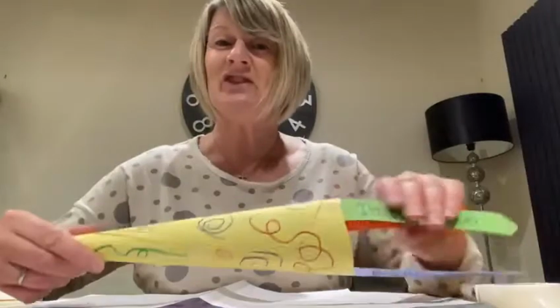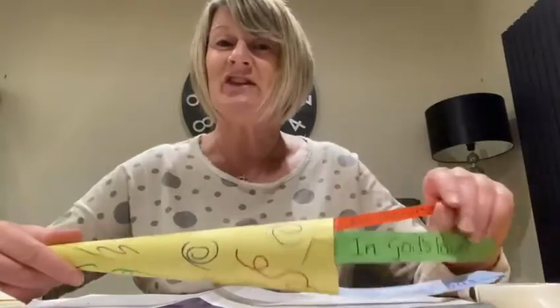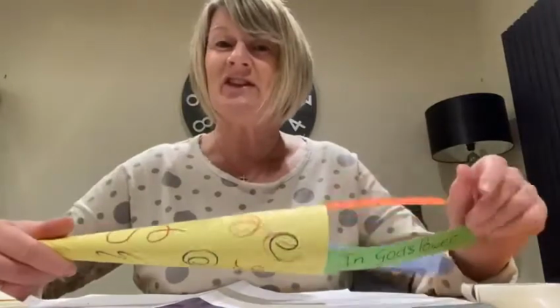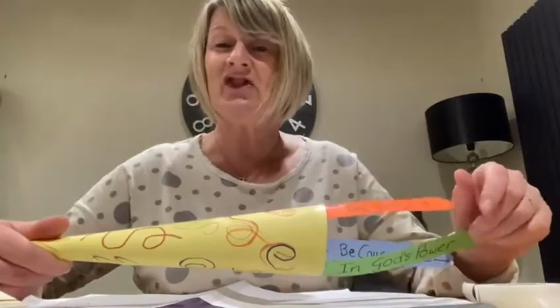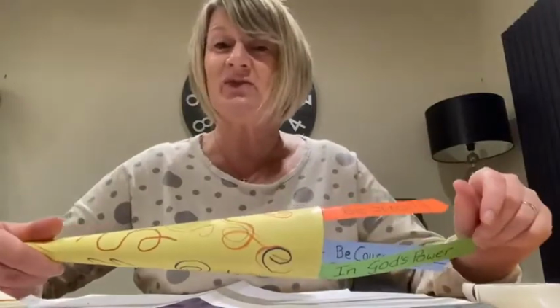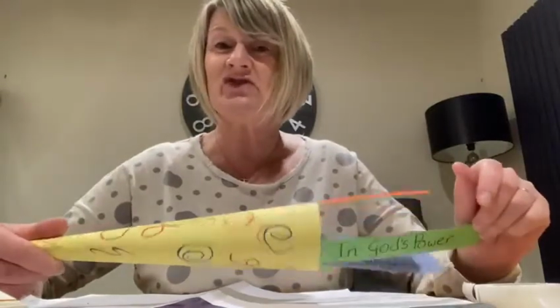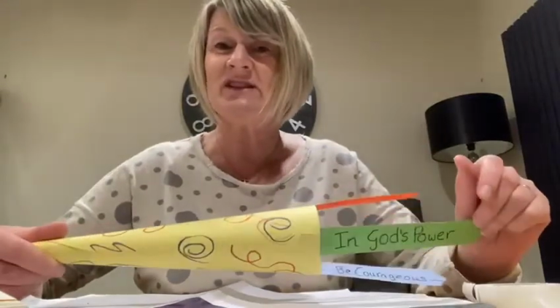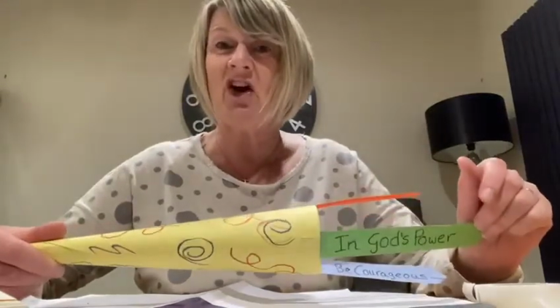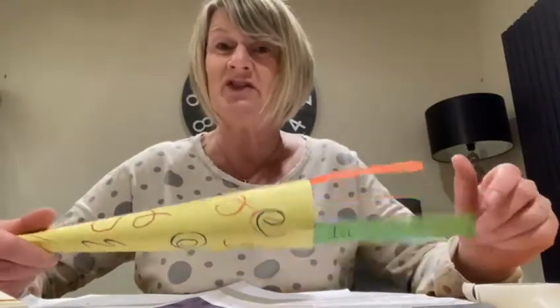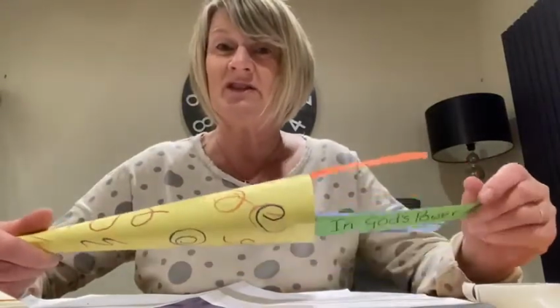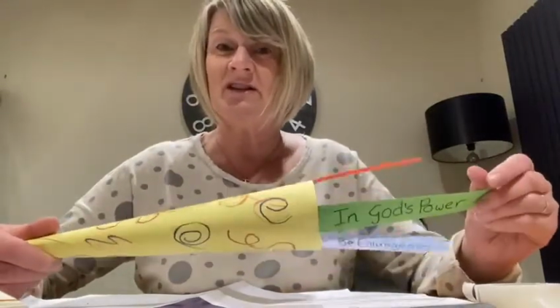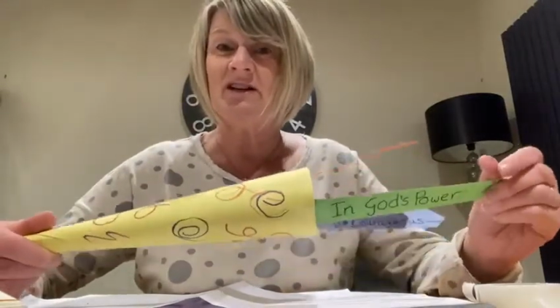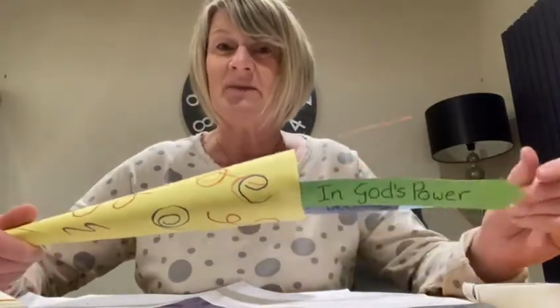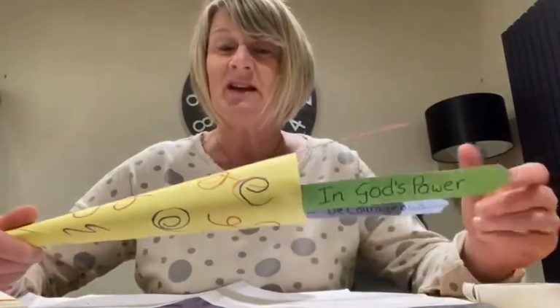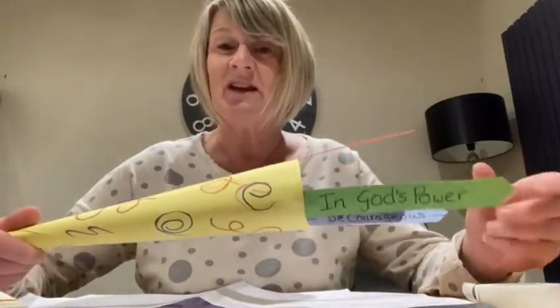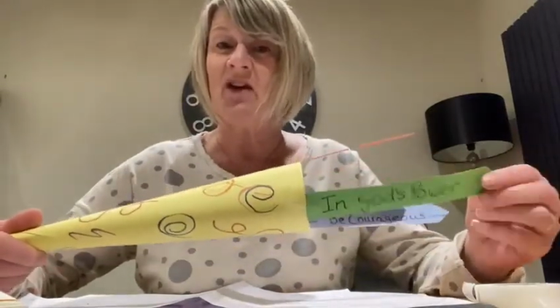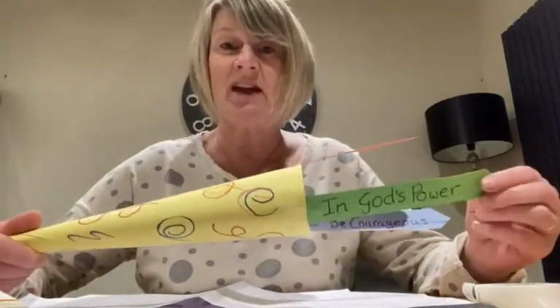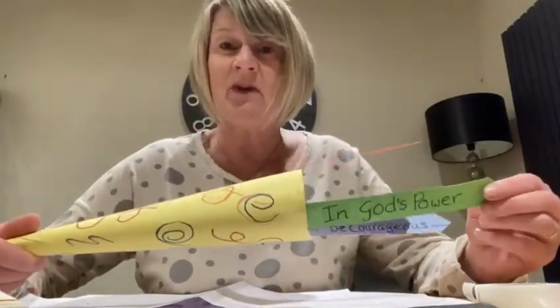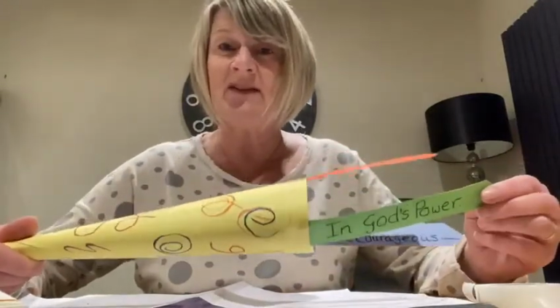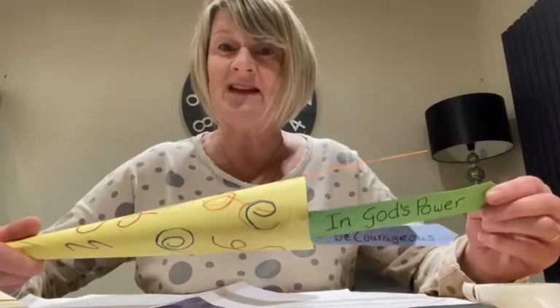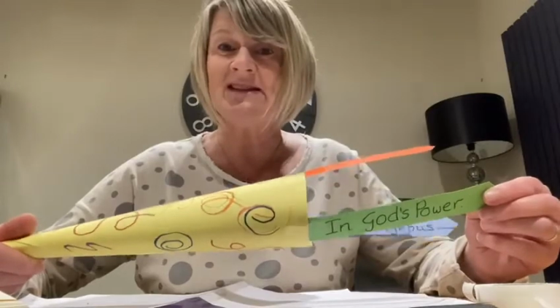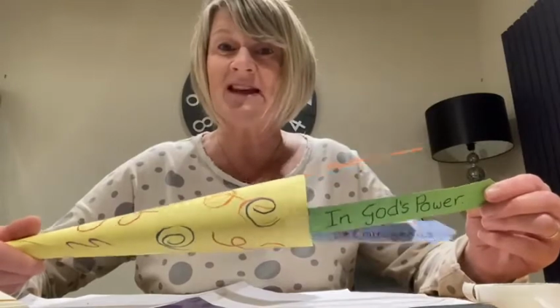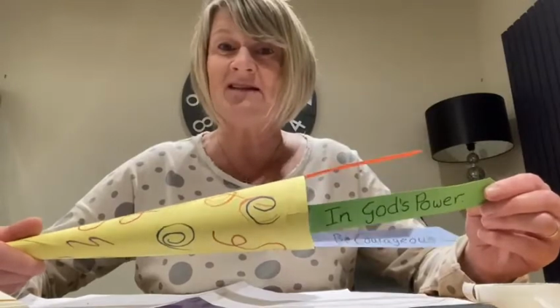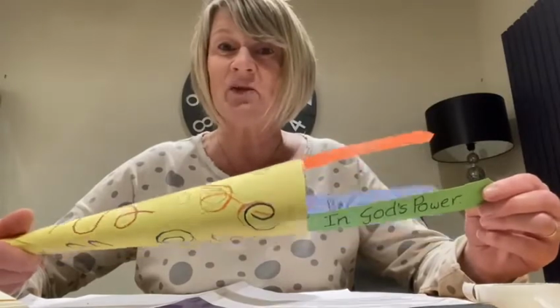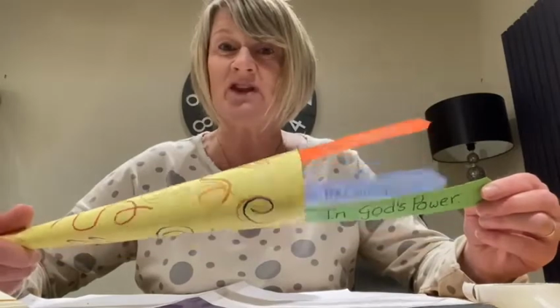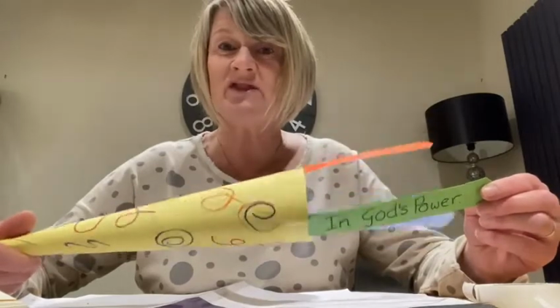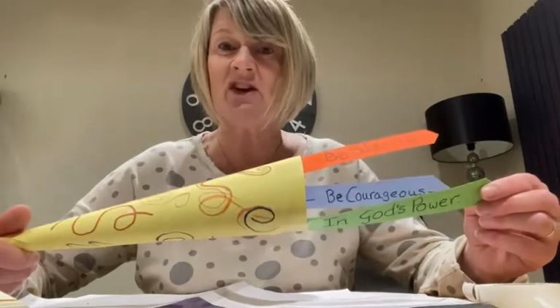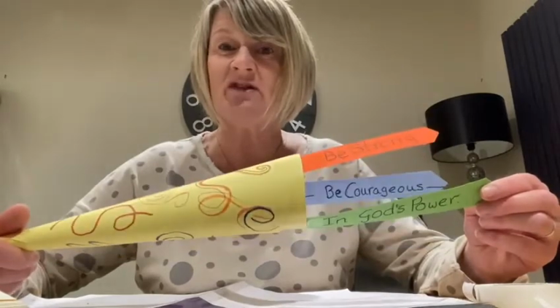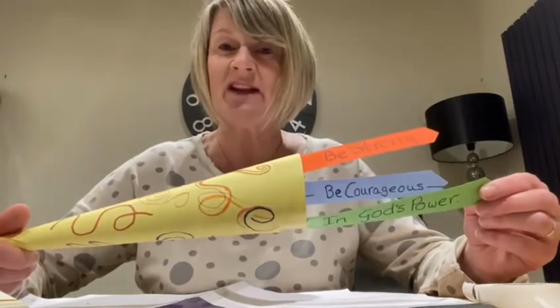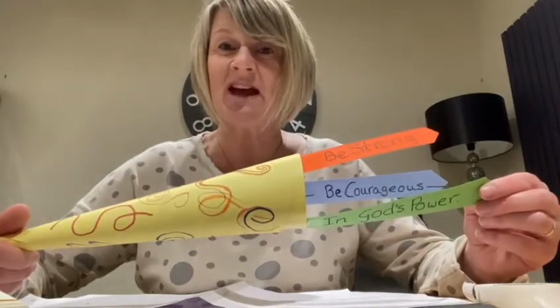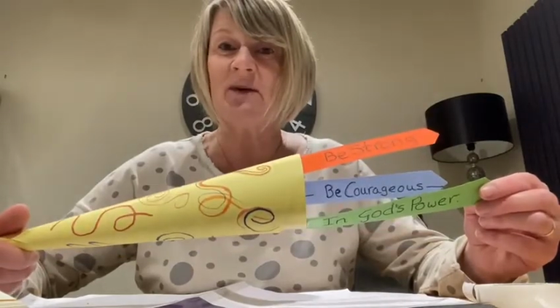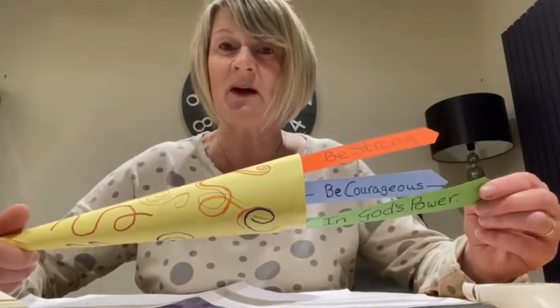So Joshua trusted in God, and it all came right in the end. So we can trust in God for things, can't we as well?